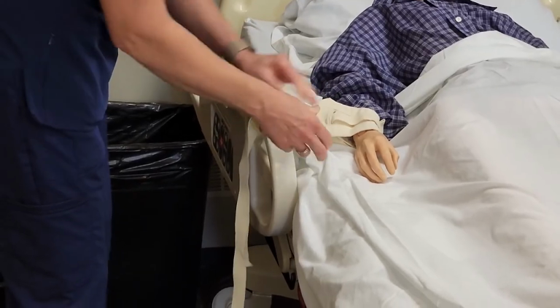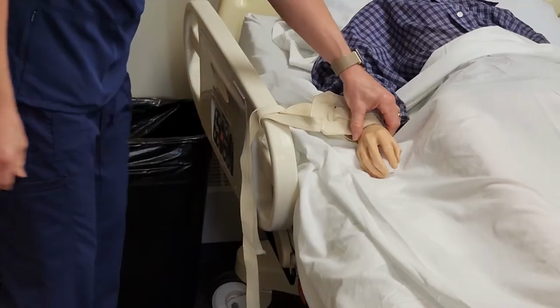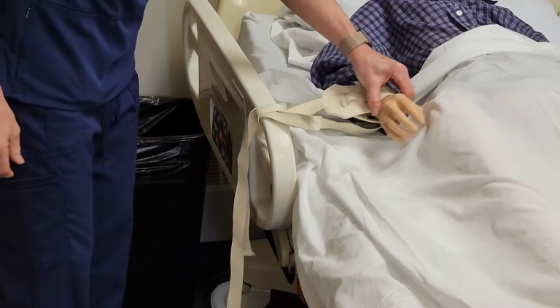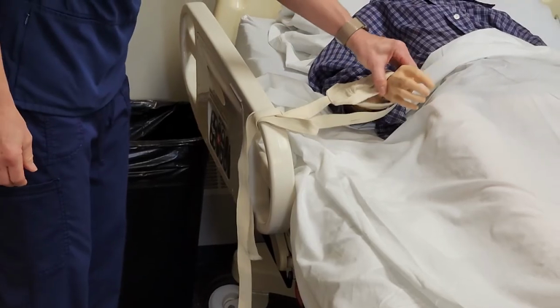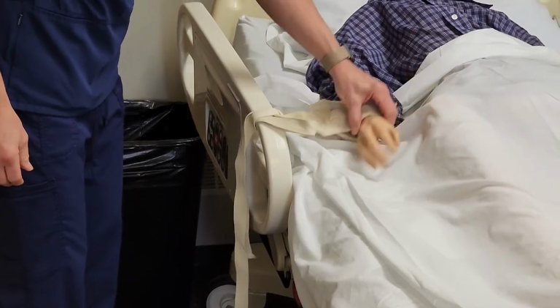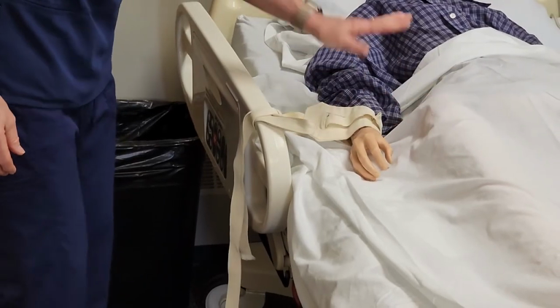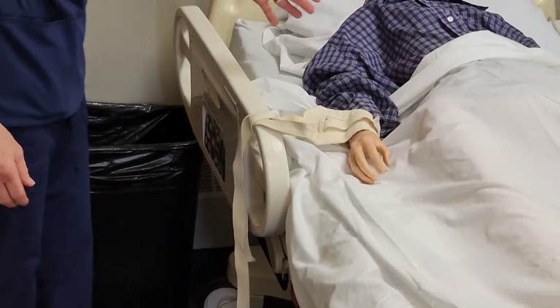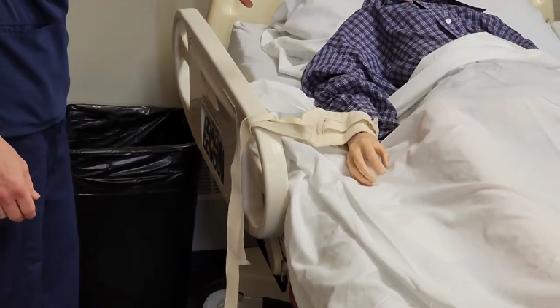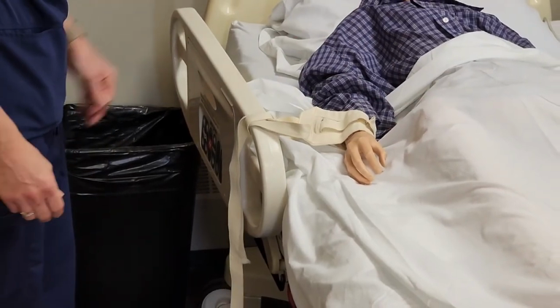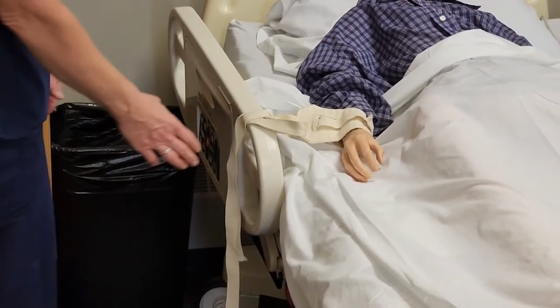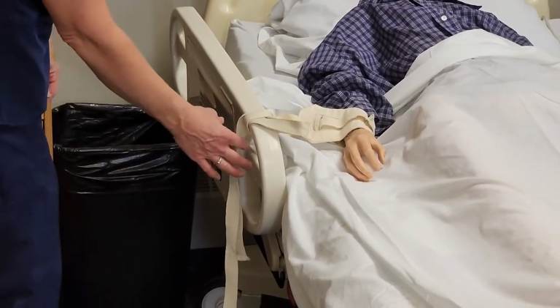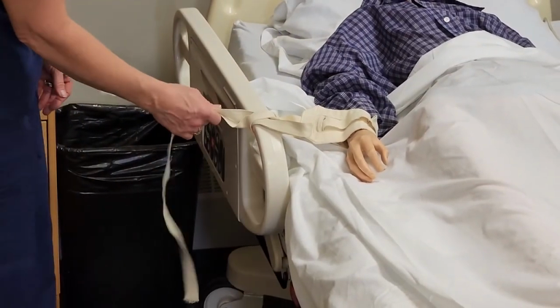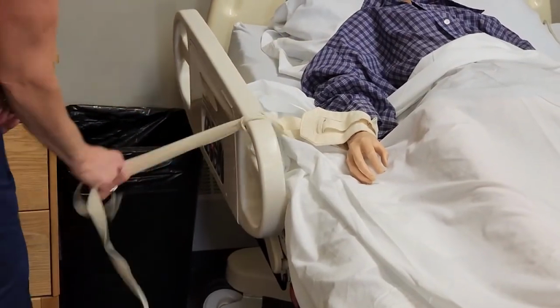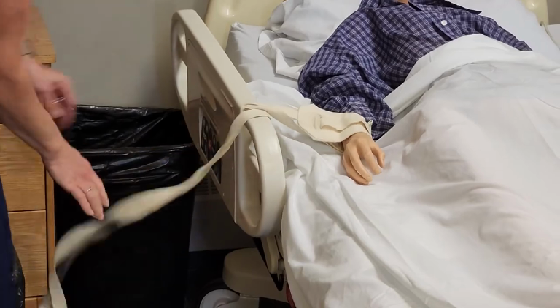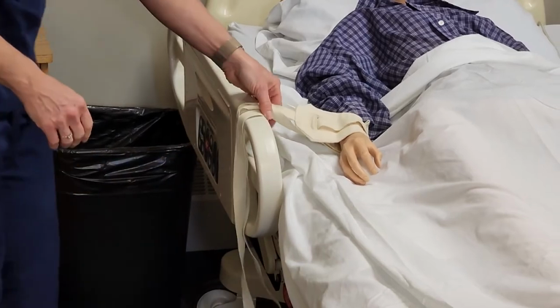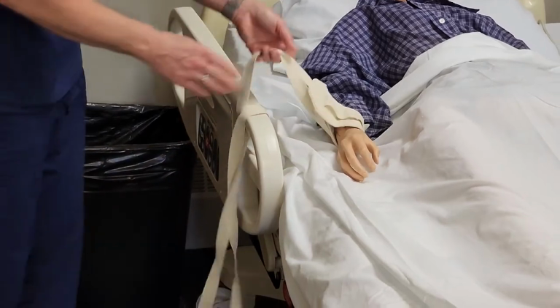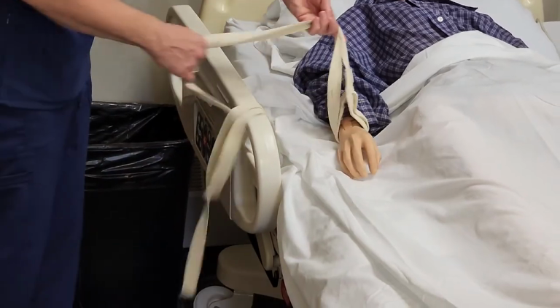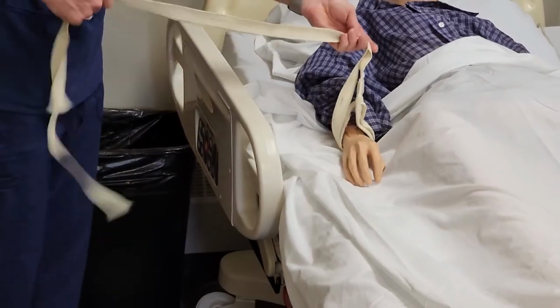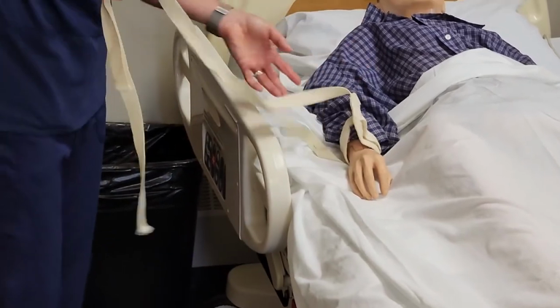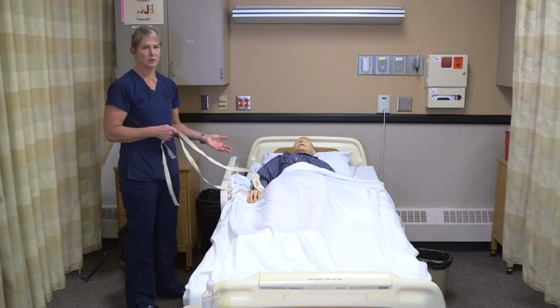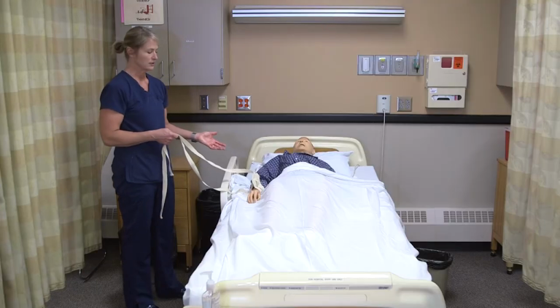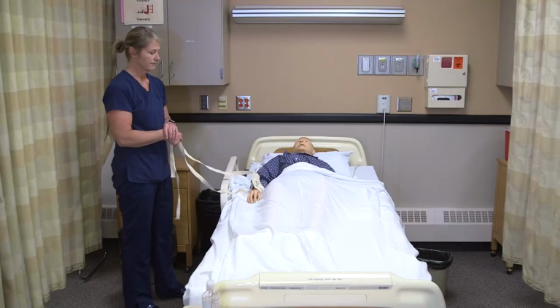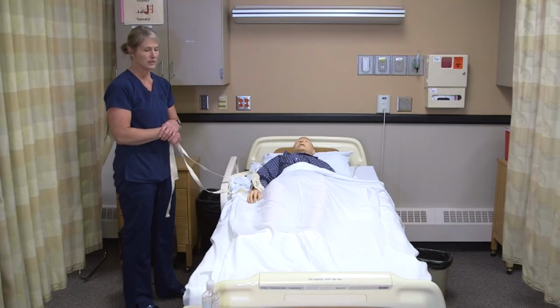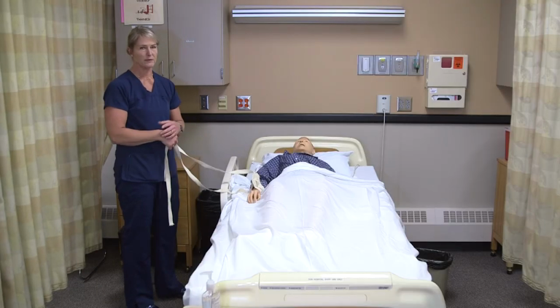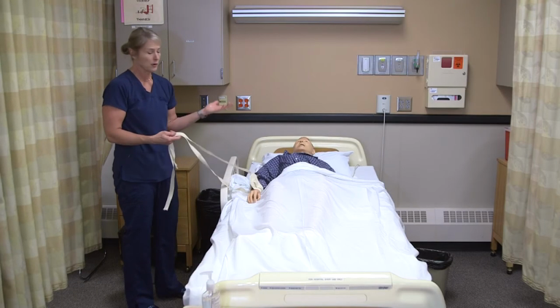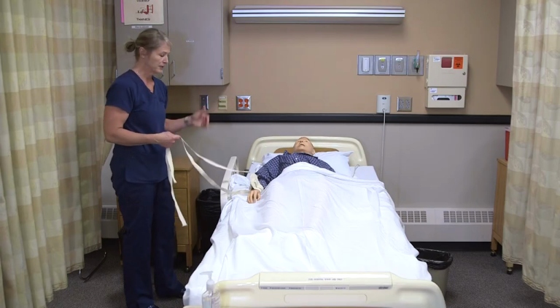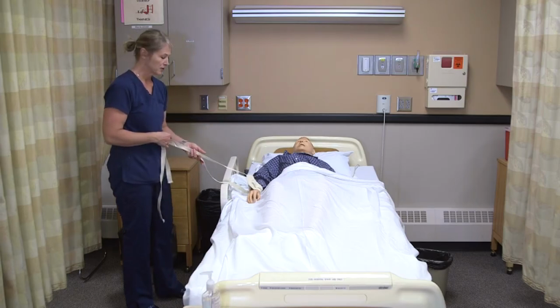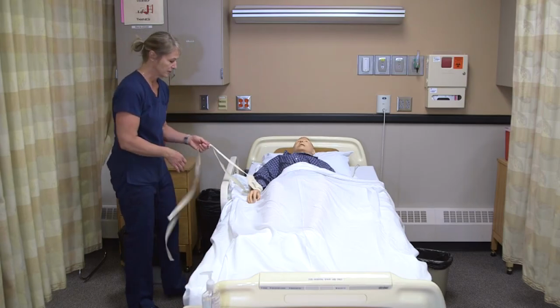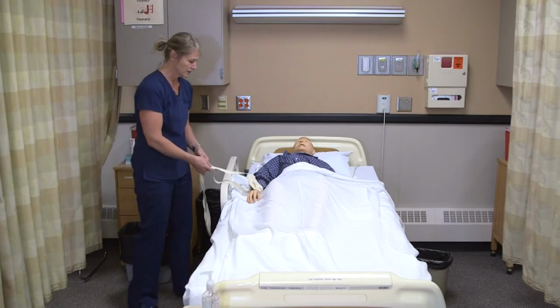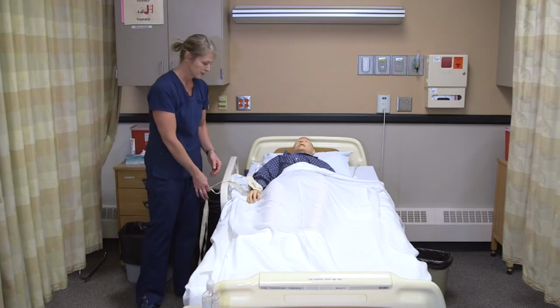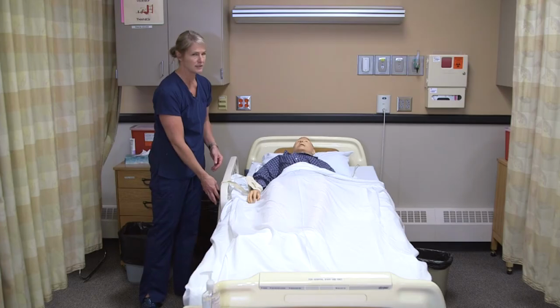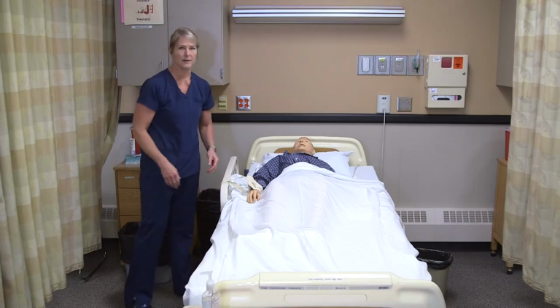So the resident is not able to harm themselves with their hand, but we can just pull here and release that in case there's an emergency — such as lack of blood flow, a fire alarm, or something where the resident needs to get out of bed.